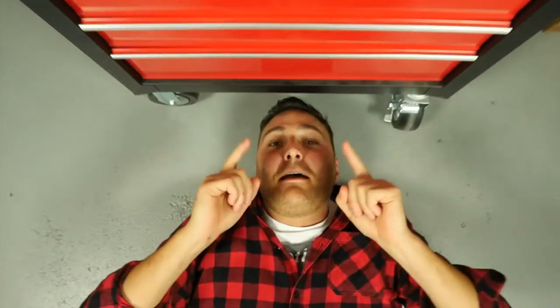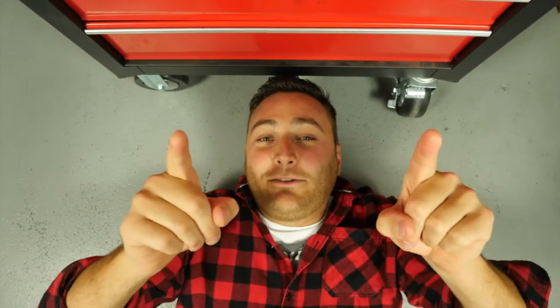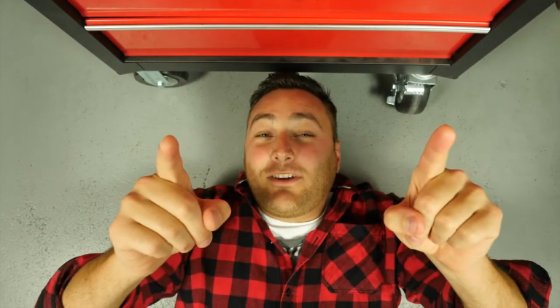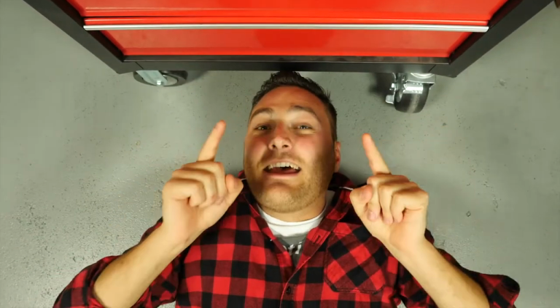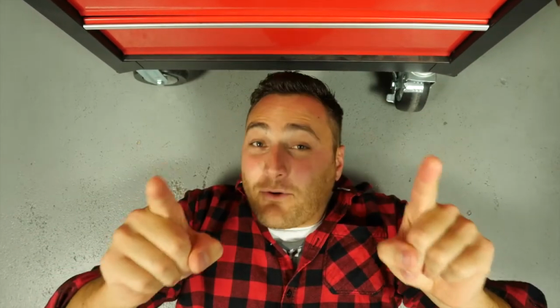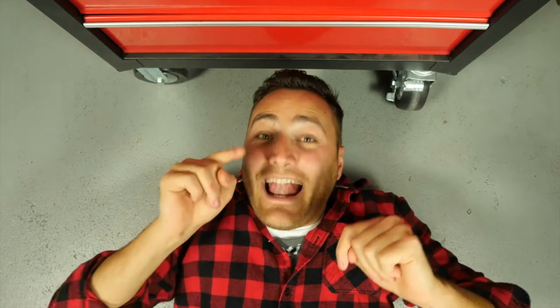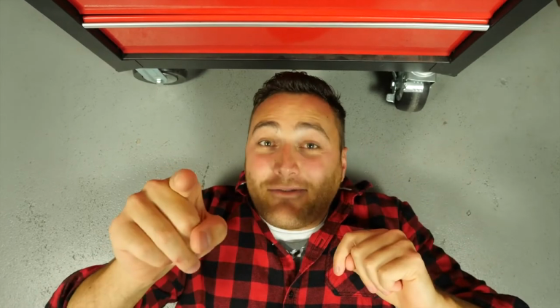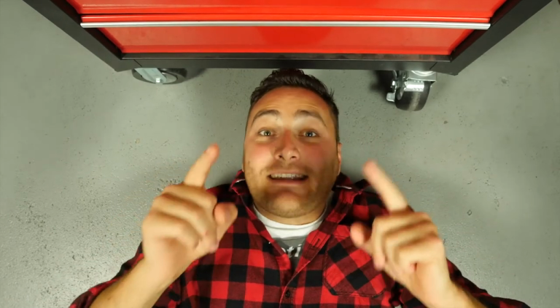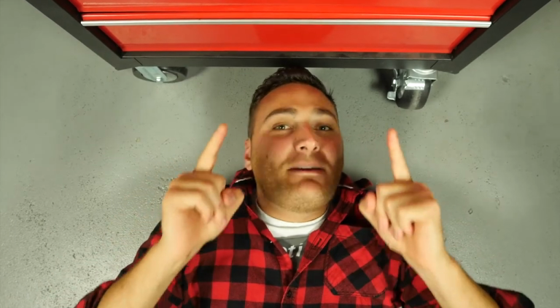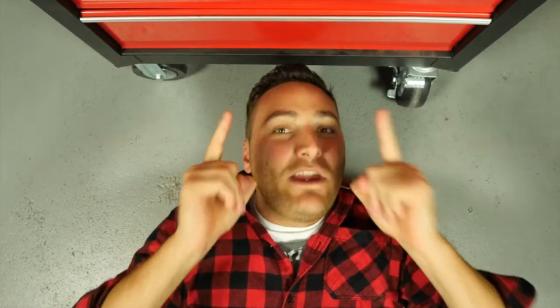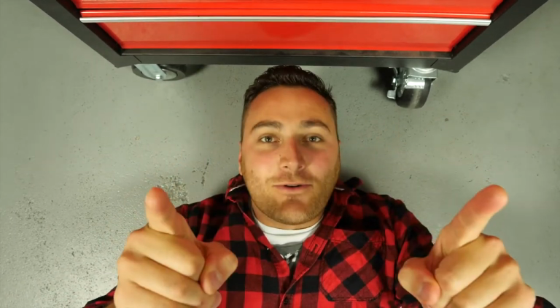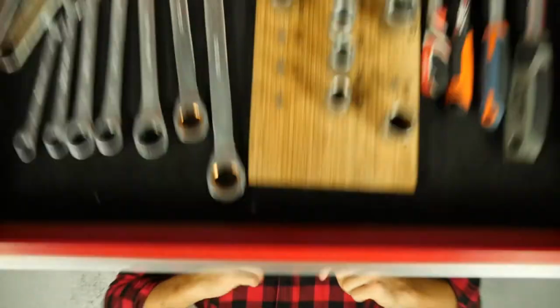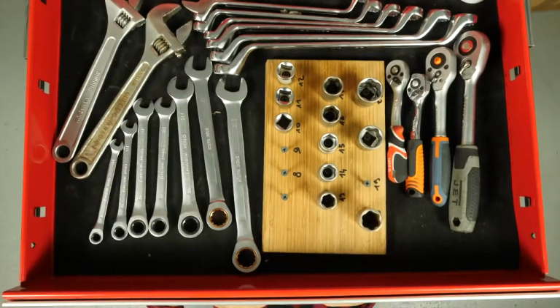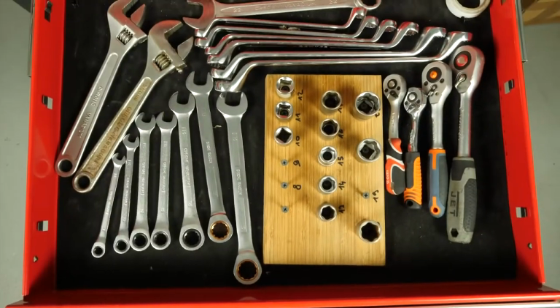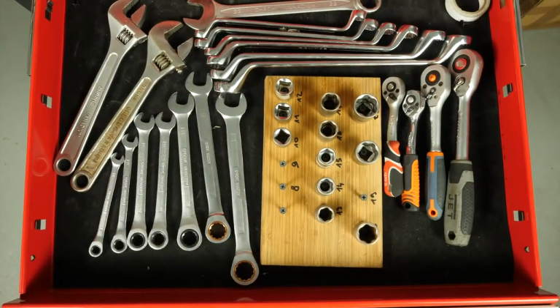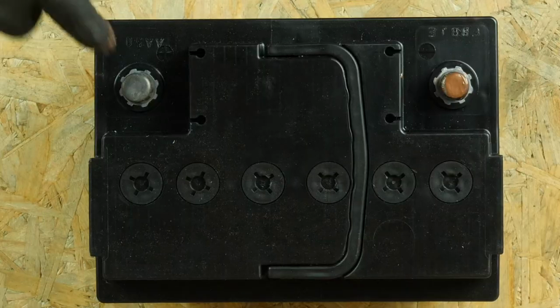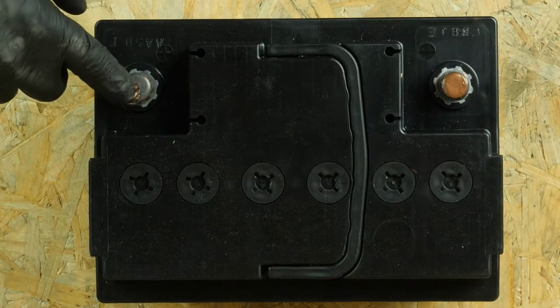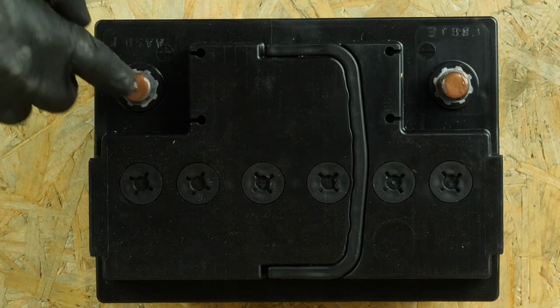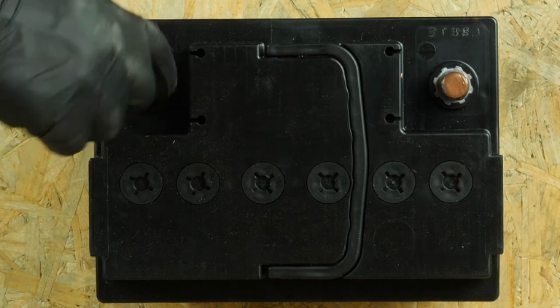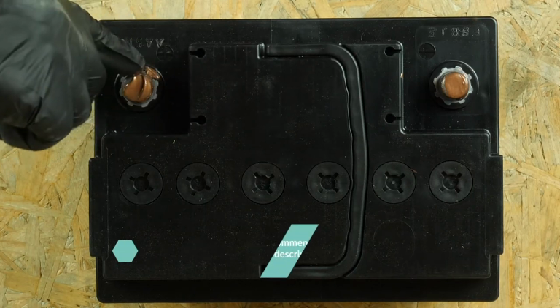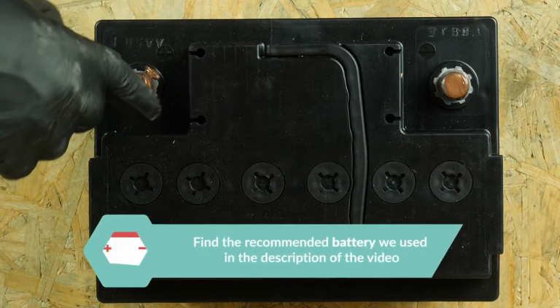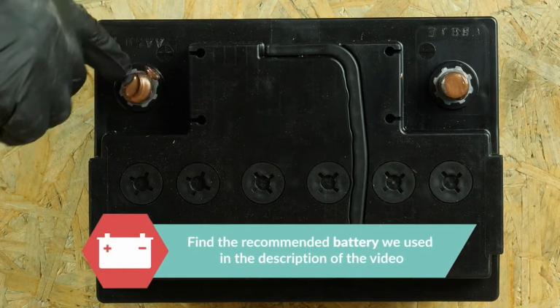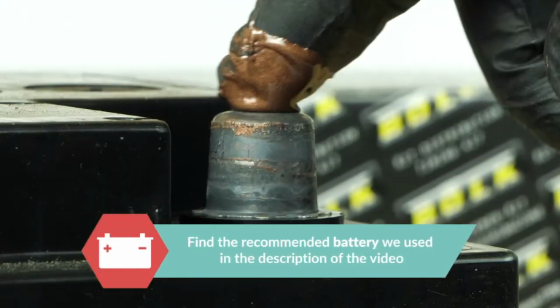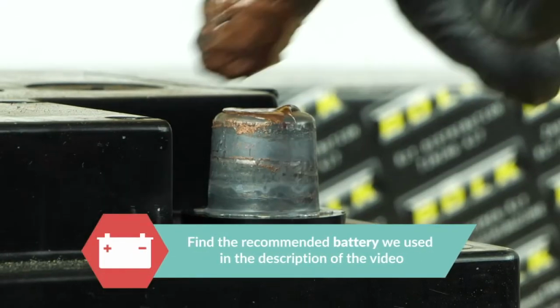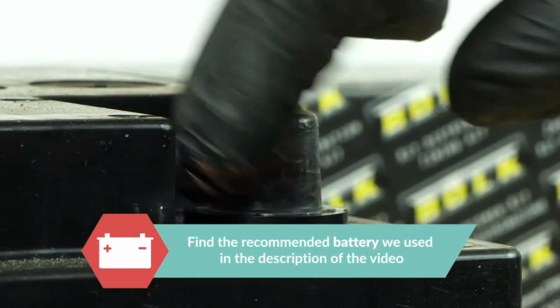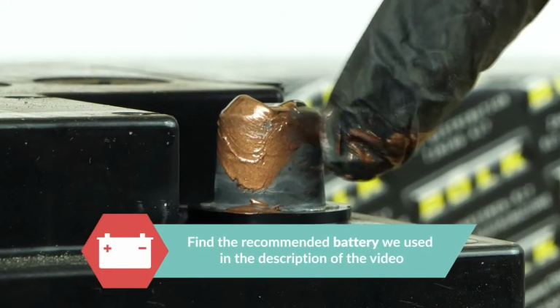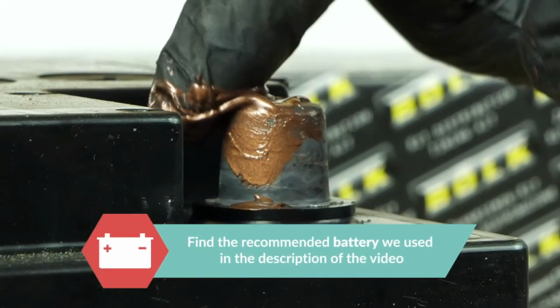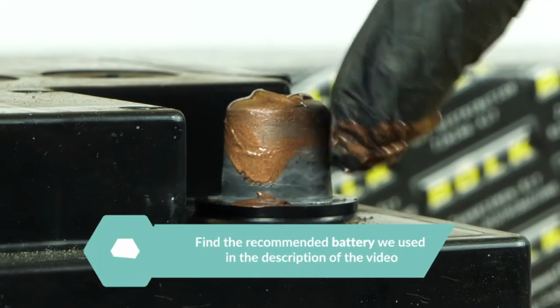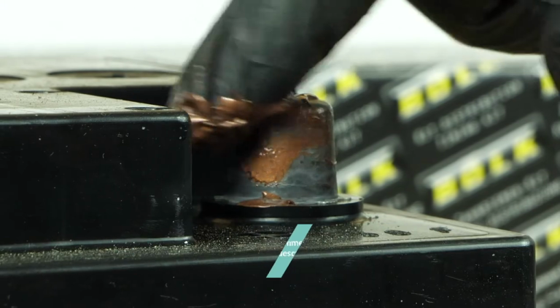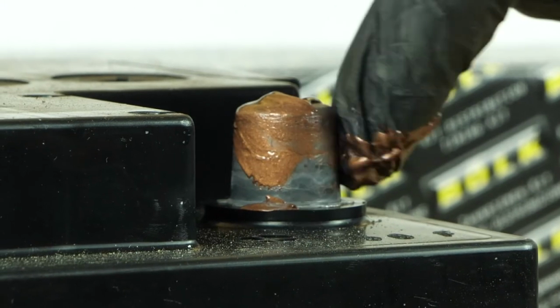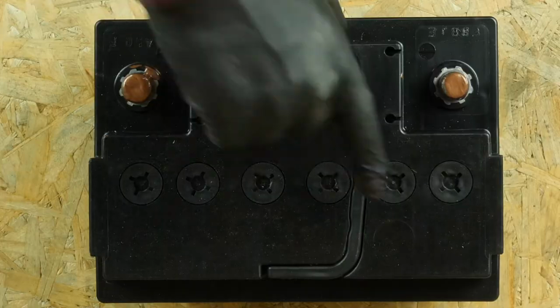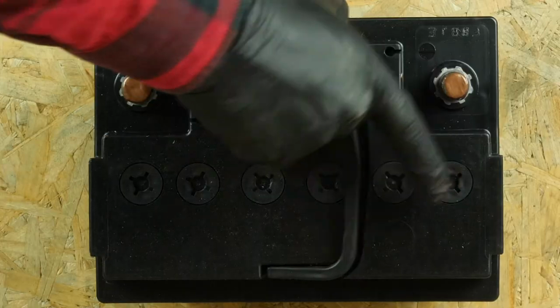Please support us — subscribe and like the video. Coat the terminals with copper grease to improve the contact between the terminals and connectors, but also to limit oxidation development.